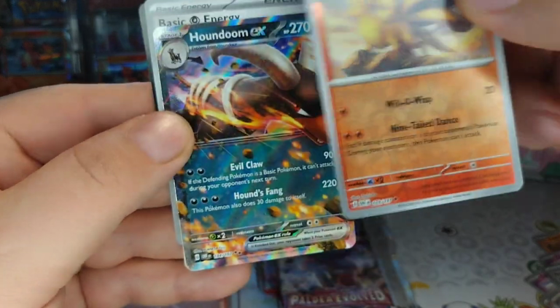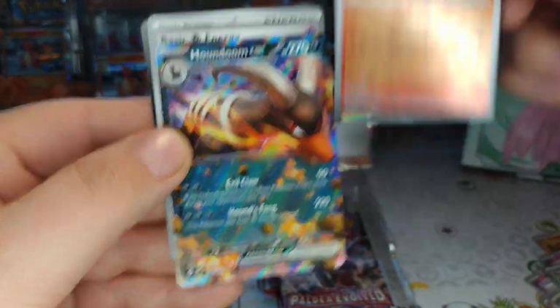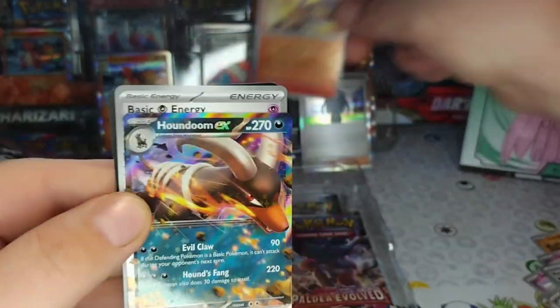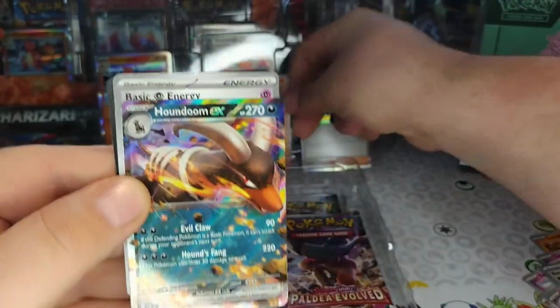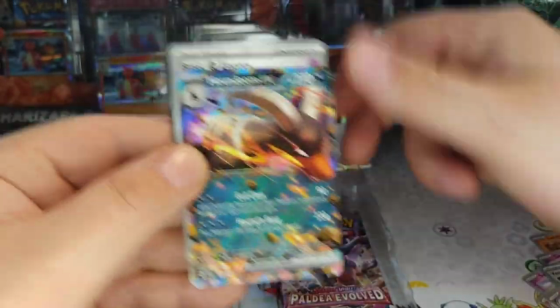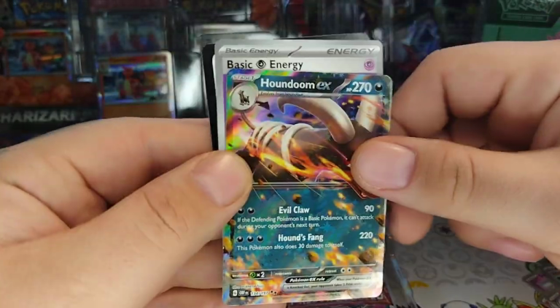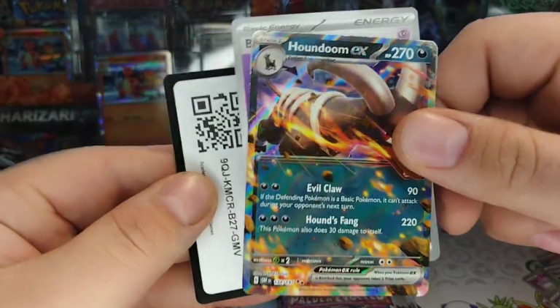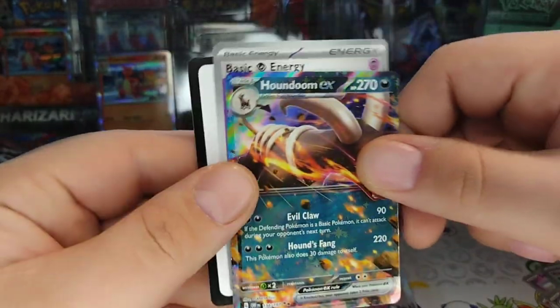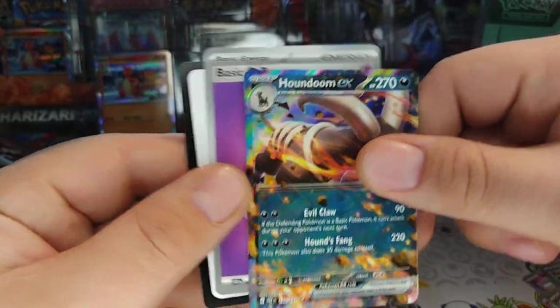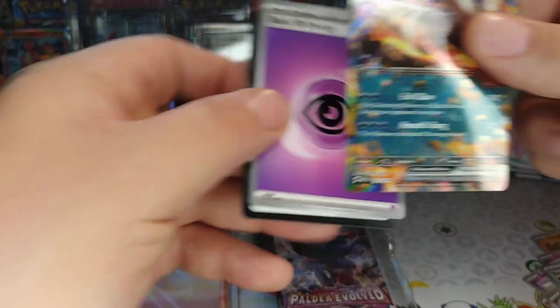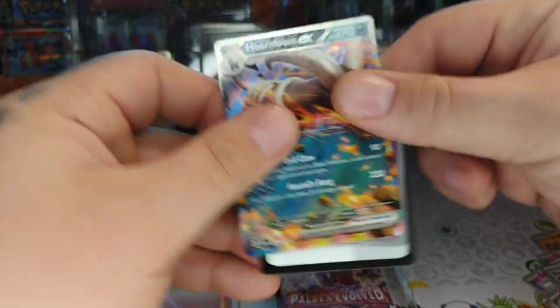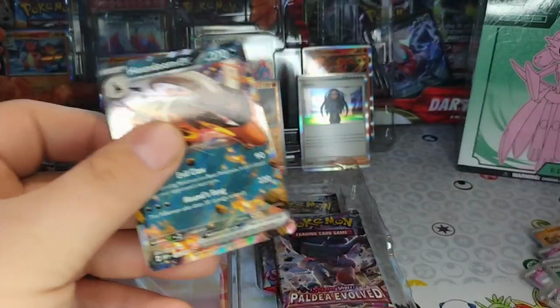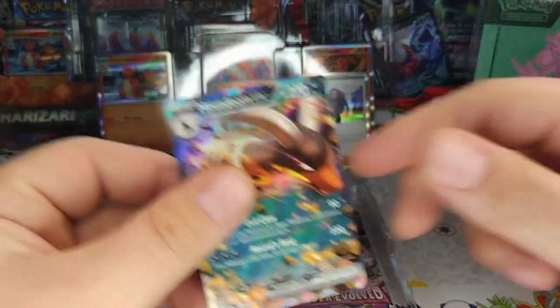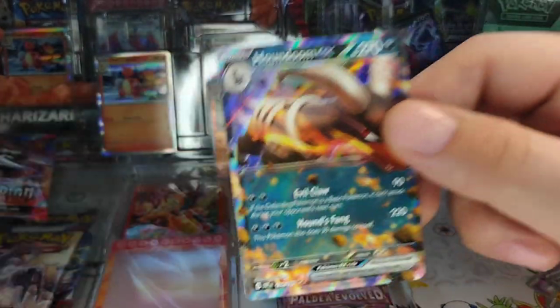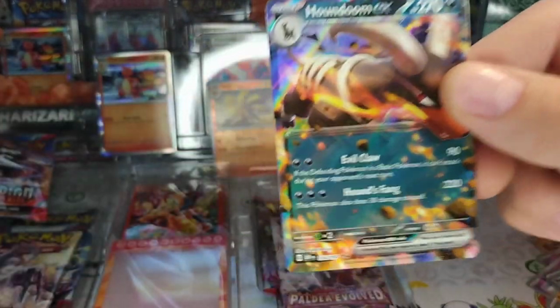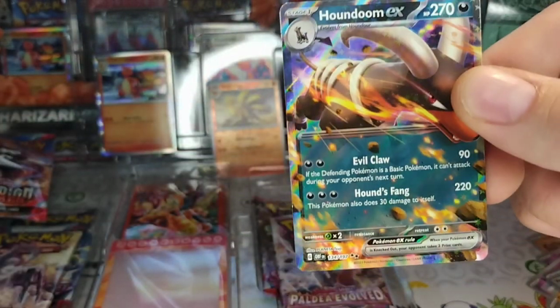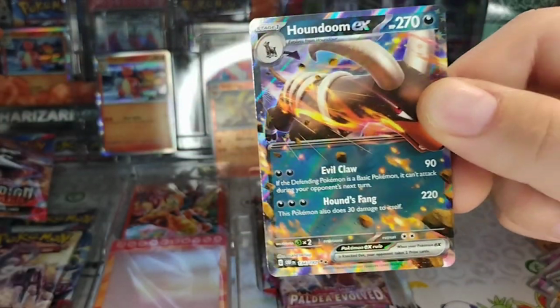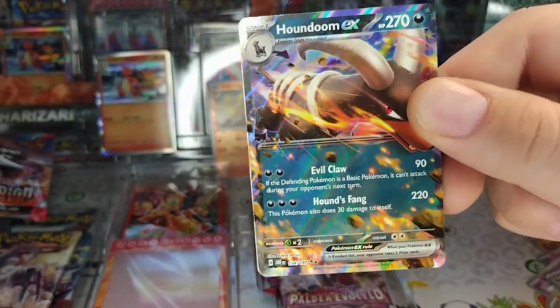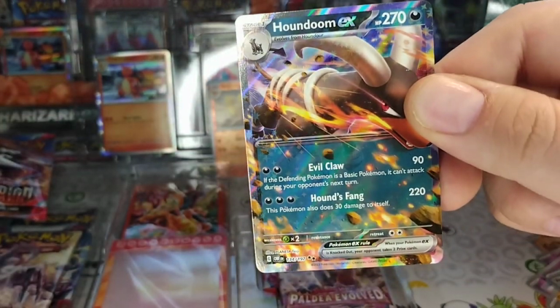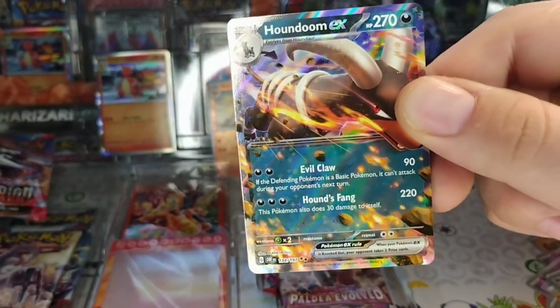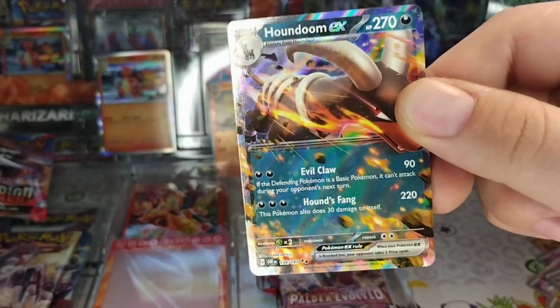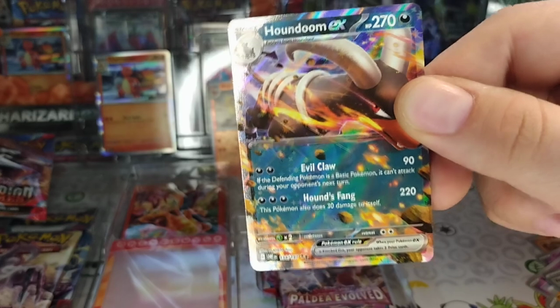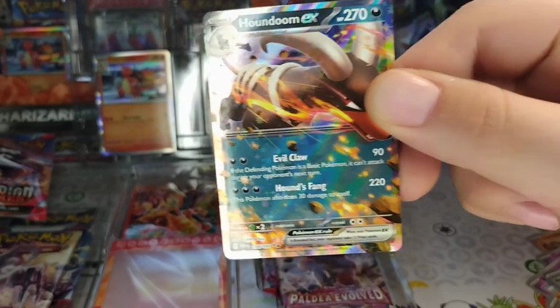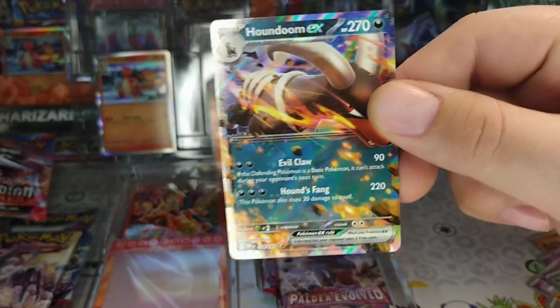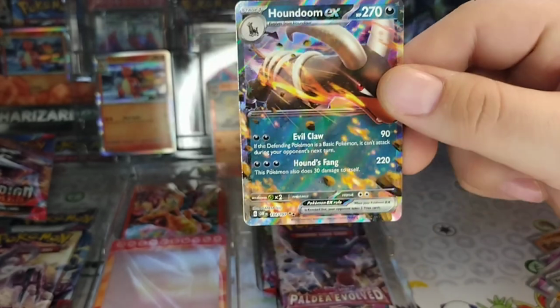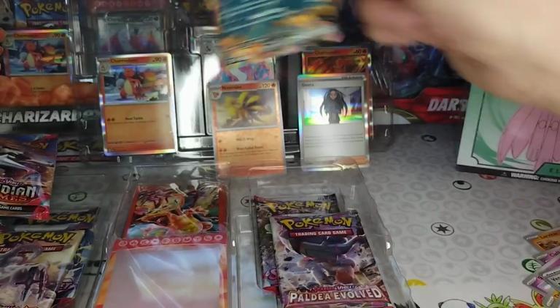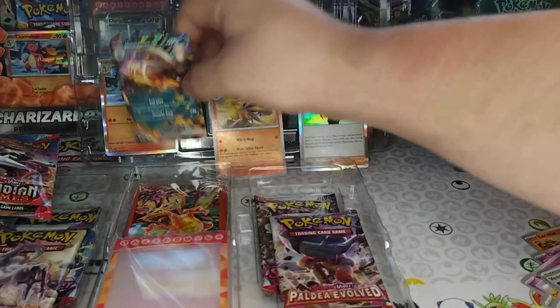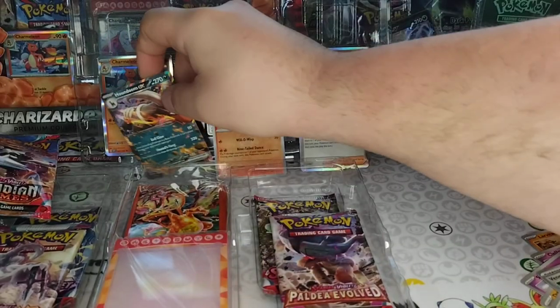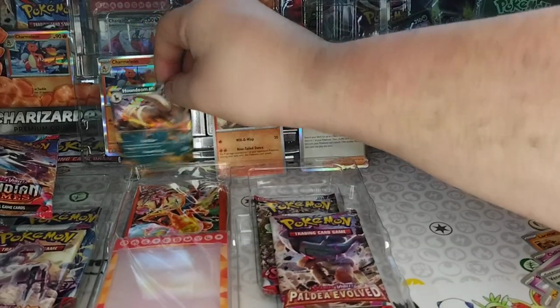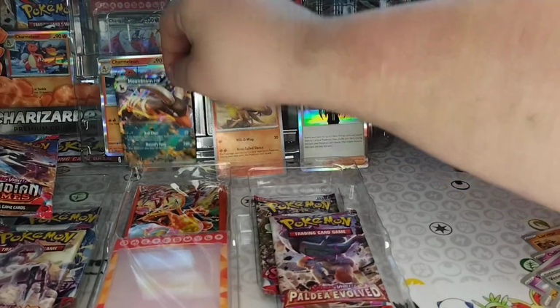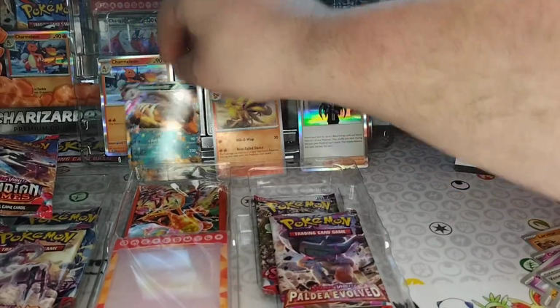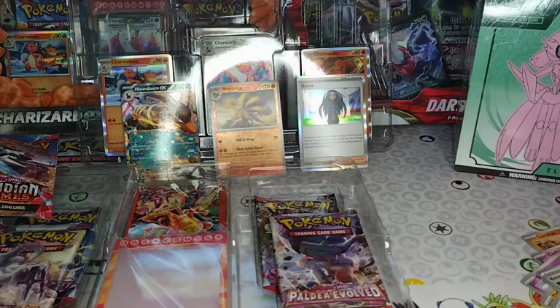Diglett, Houndstone, Vengeful Punch — heck yeah! Ninetales, let's go, I like Ninetales. Oh, oh — a Houndoom, a Houndoom EX! Oh yeah, that's a heater, that's a heater. Let me go grab the sleeves.